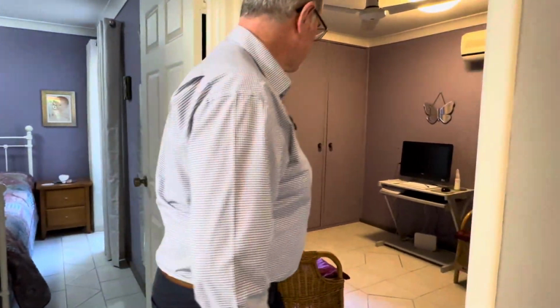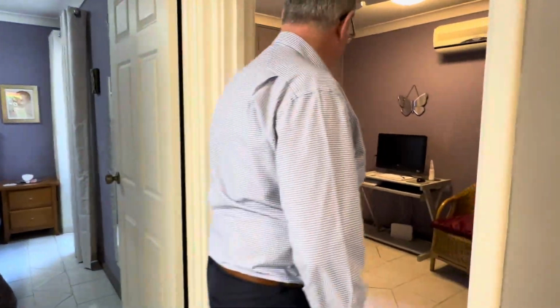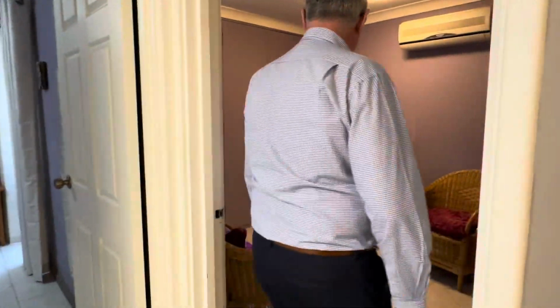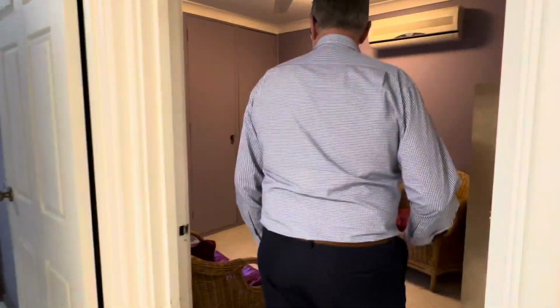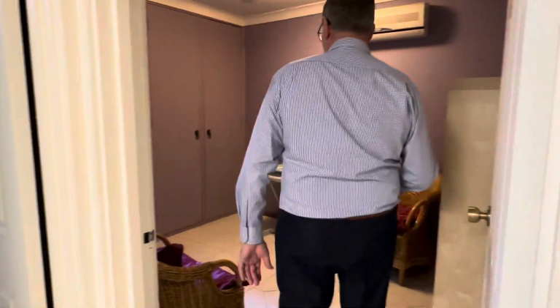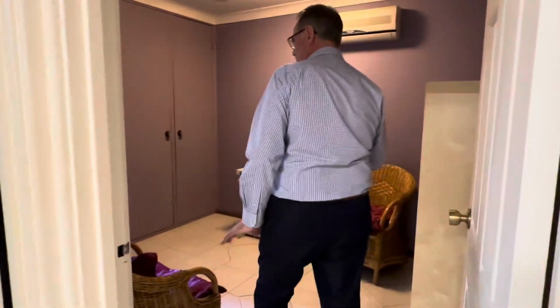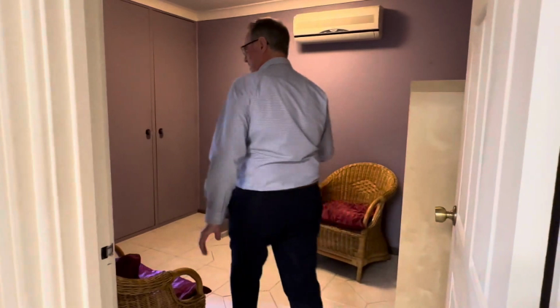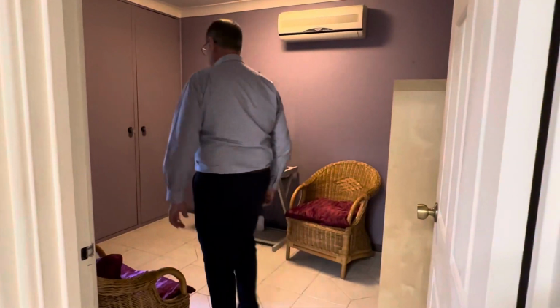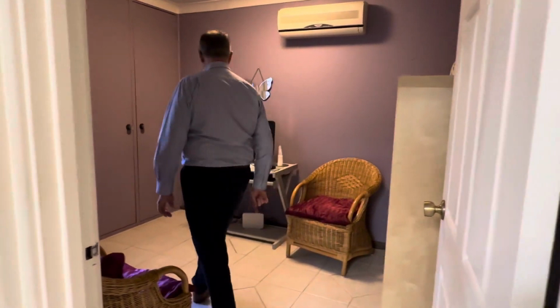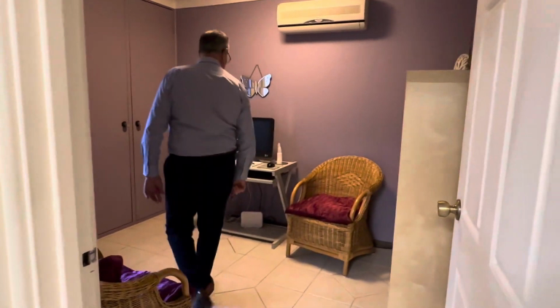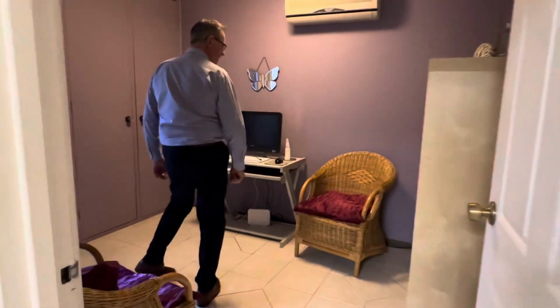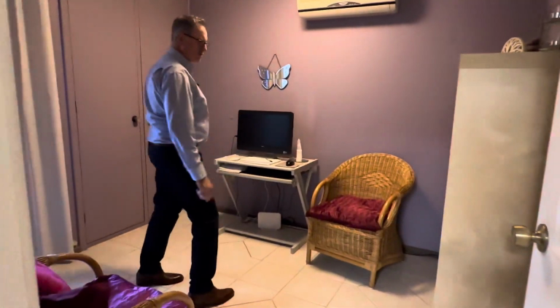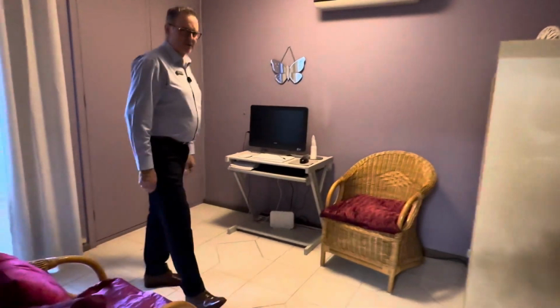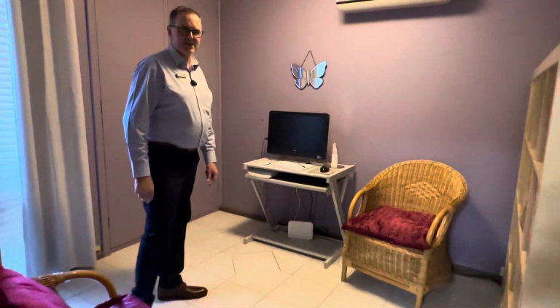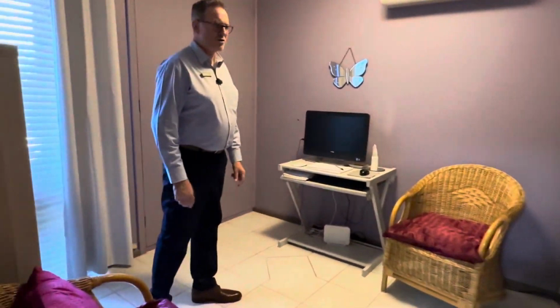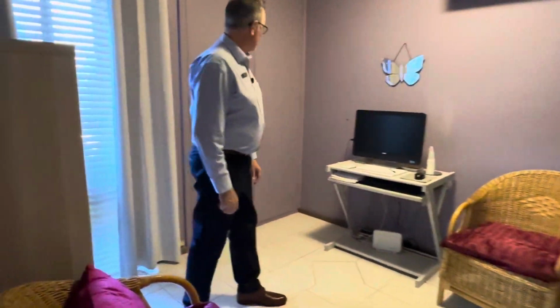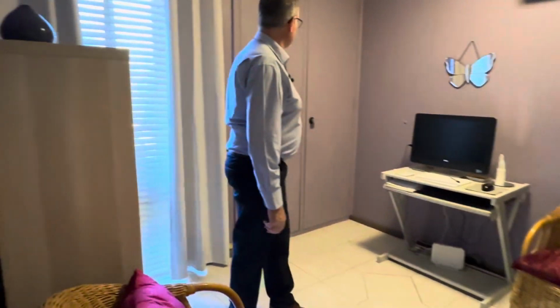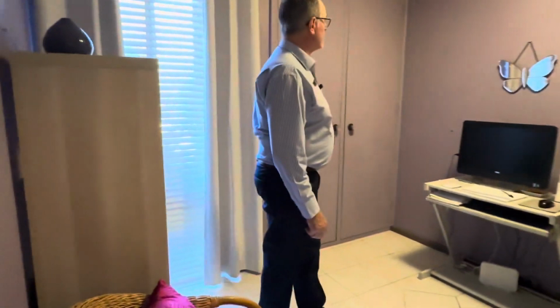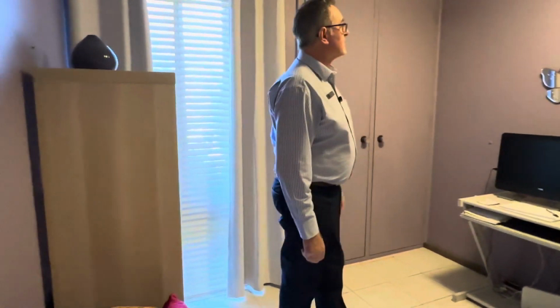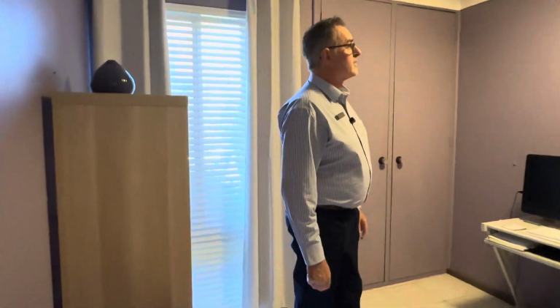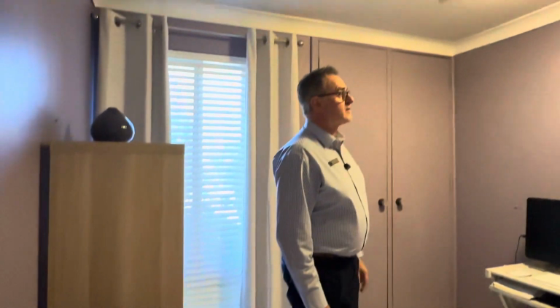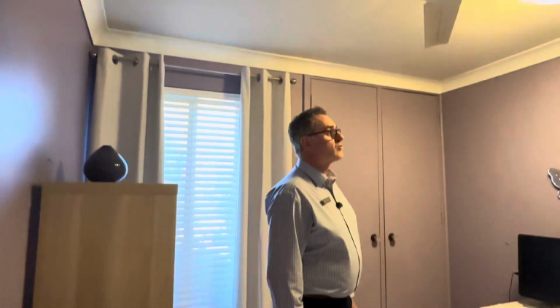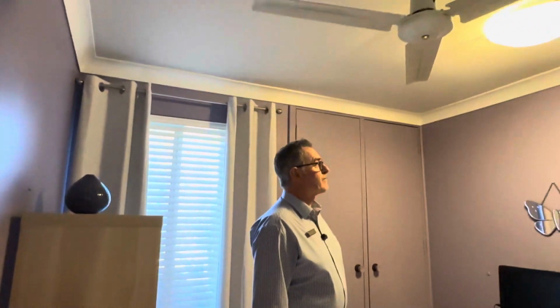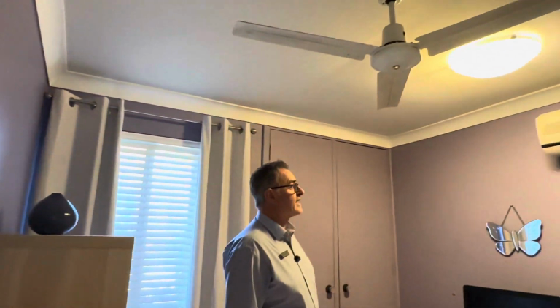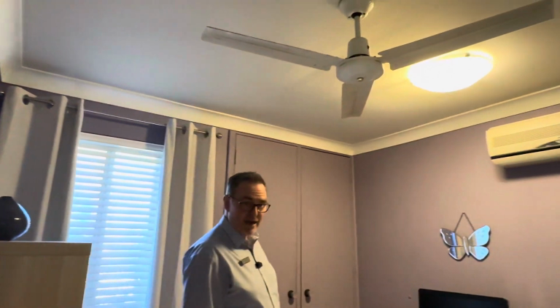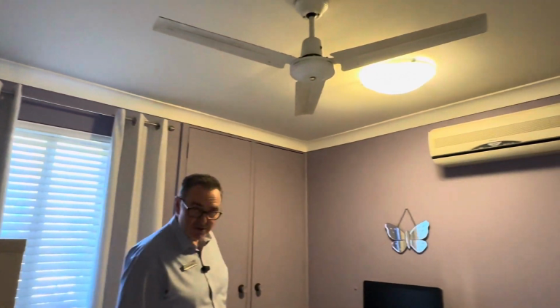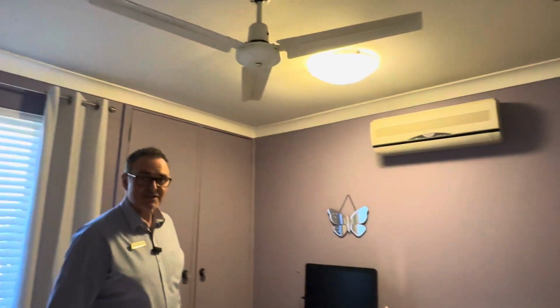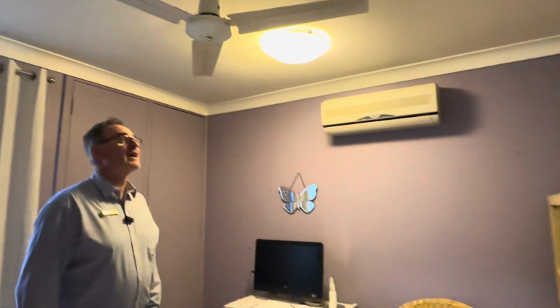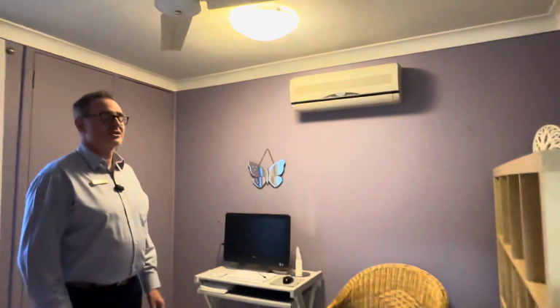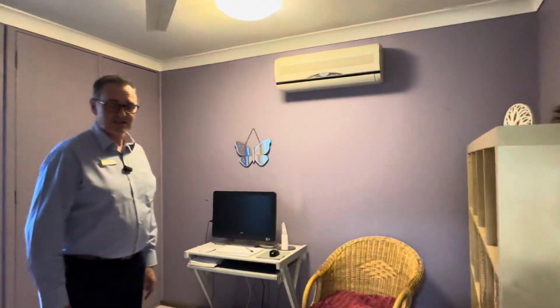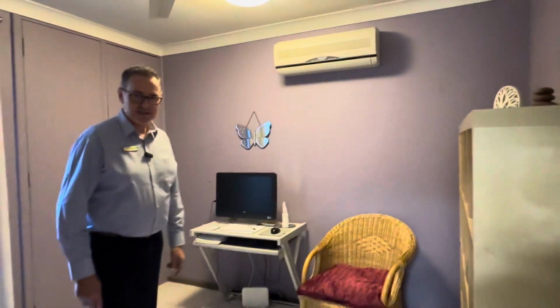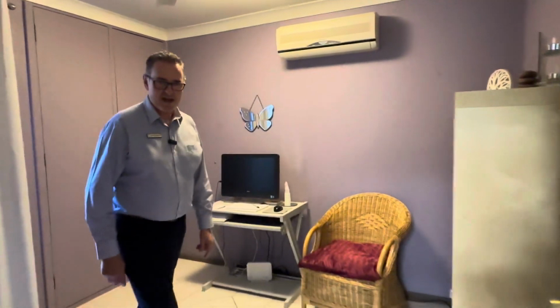The second bedroom also gets used a bit as a study area and sitting room. There's another couple of door cupboards, another split system air conditioner, and a ceiling fan.